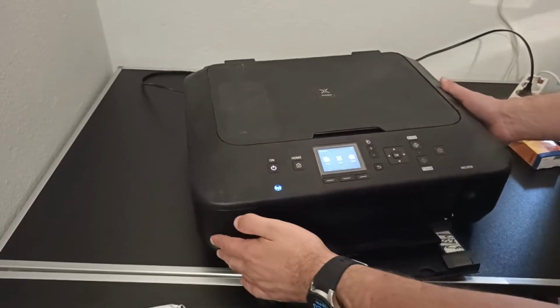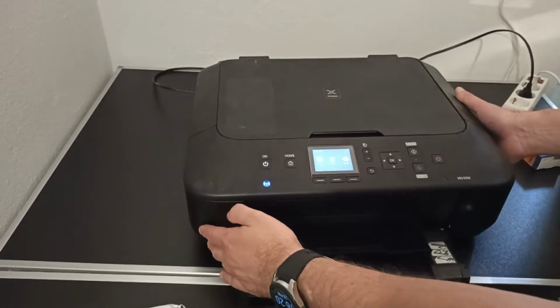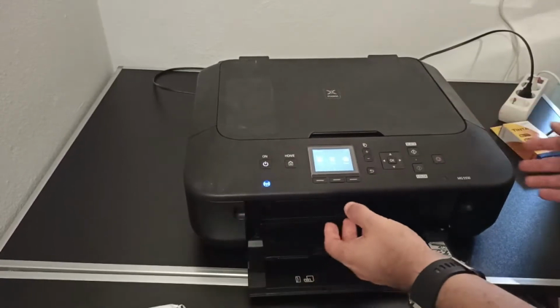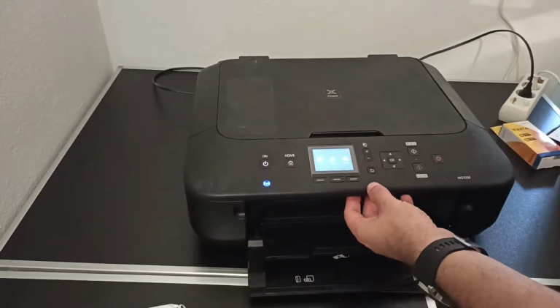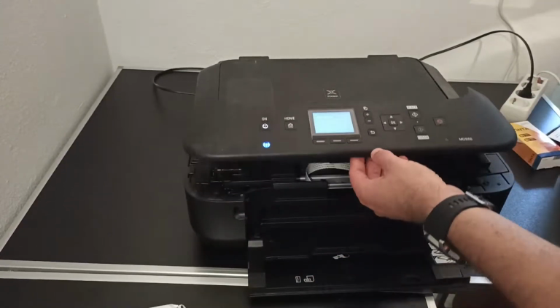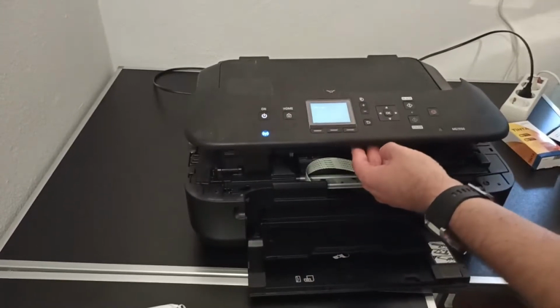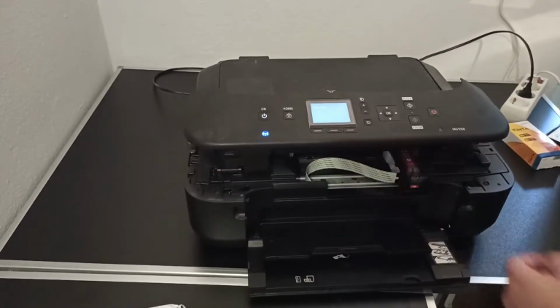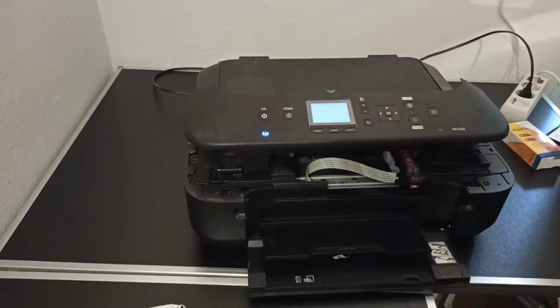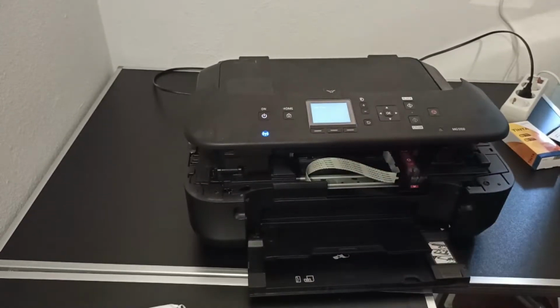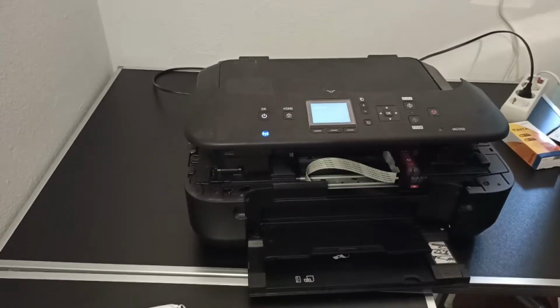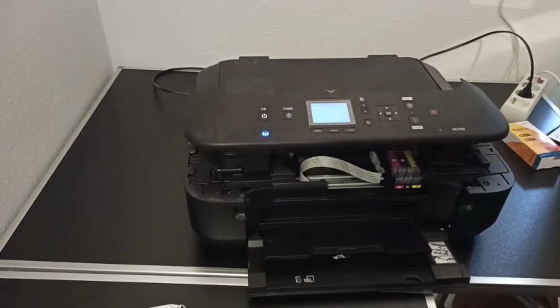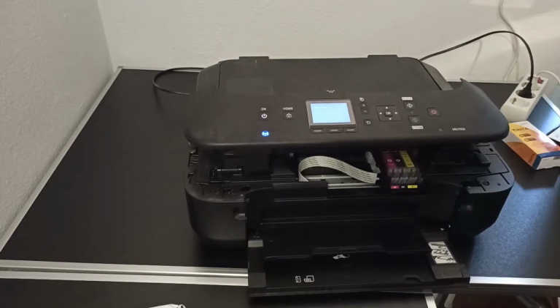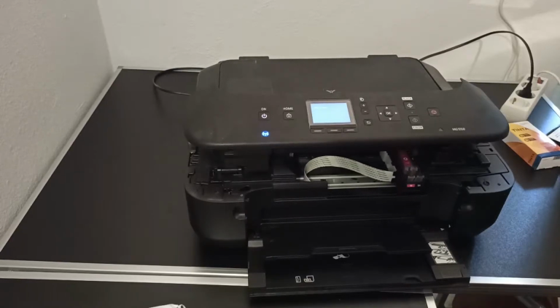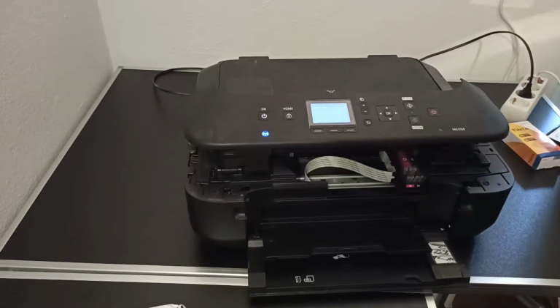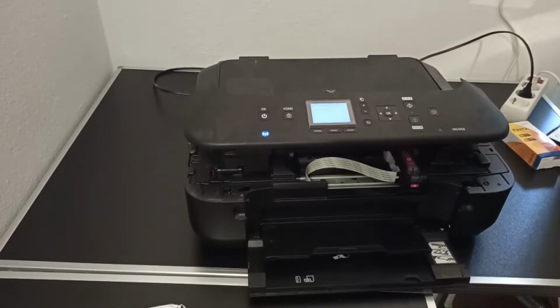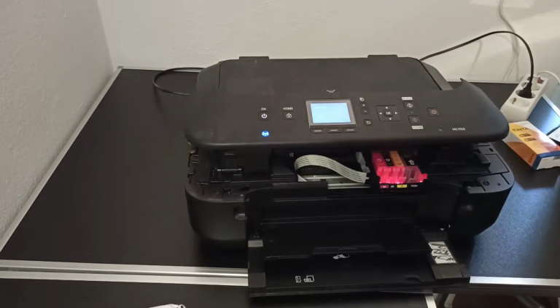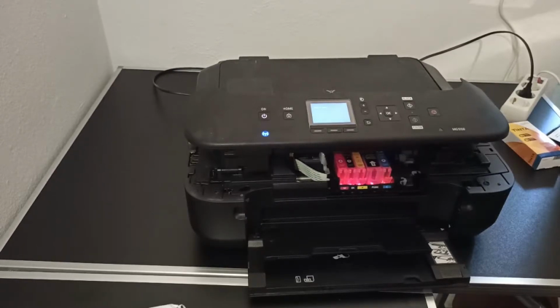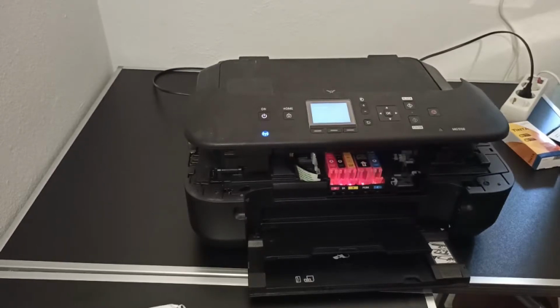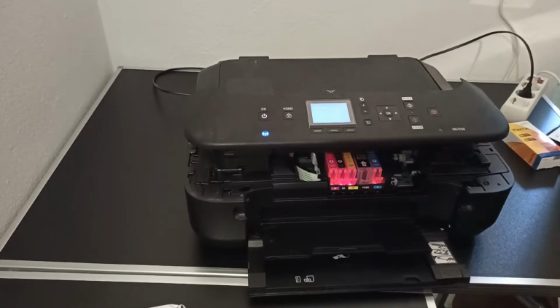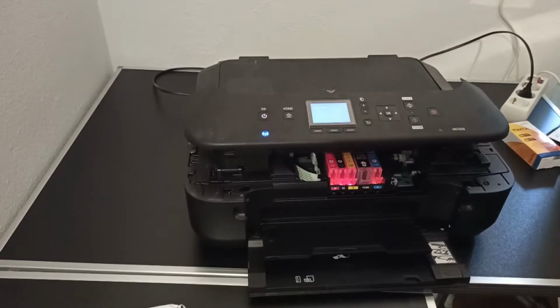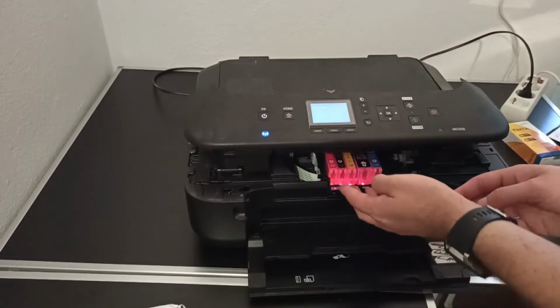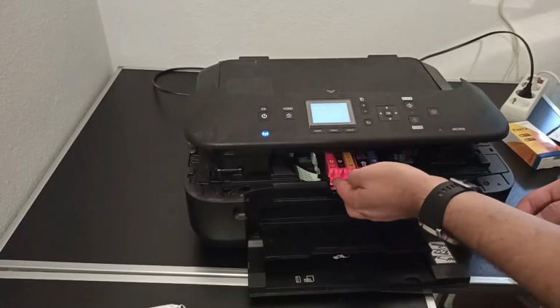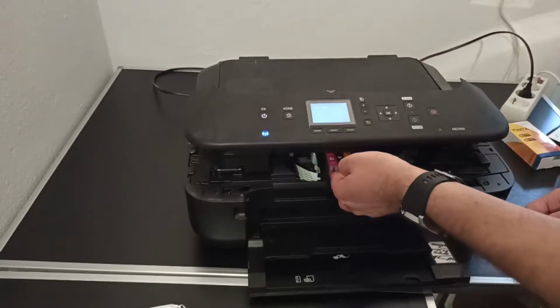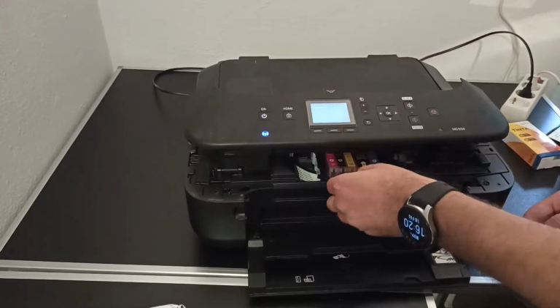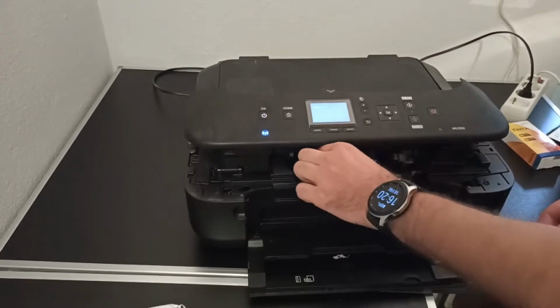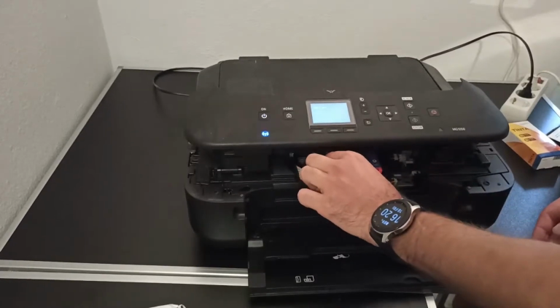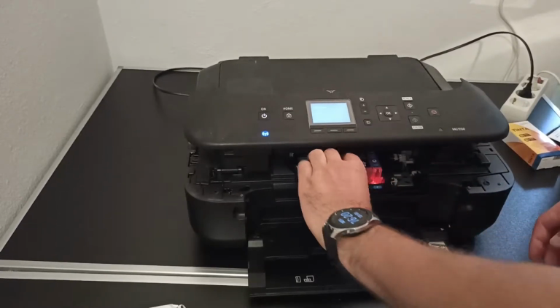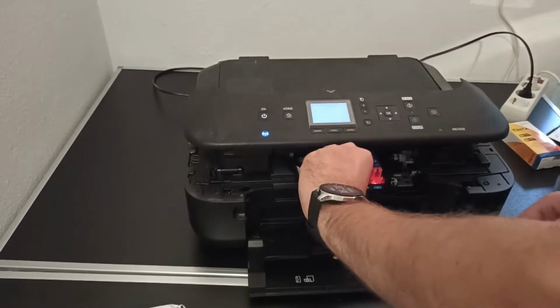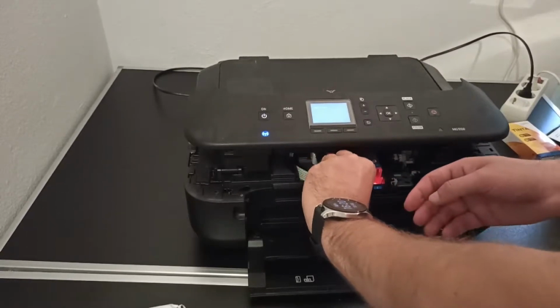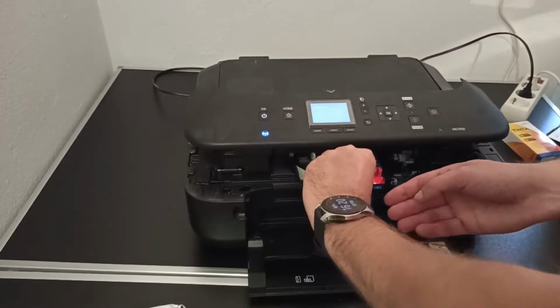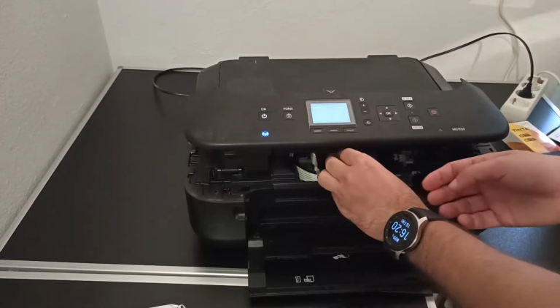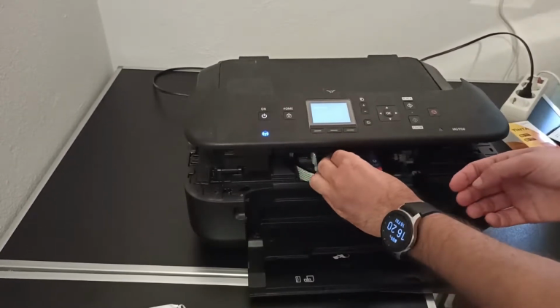This printer hasn't been used for the last 3 years — it was just sitting on a shelf. The main problem was that it started to become slow and had connection problems. Nothing unsolvable, but irritating.